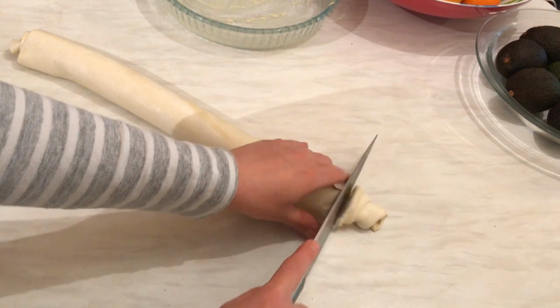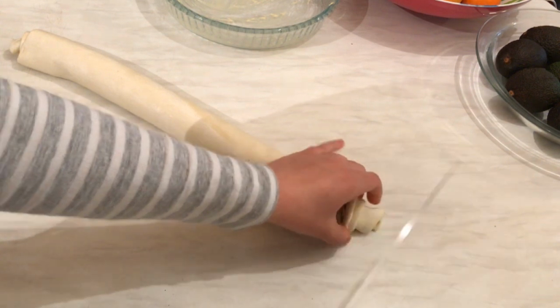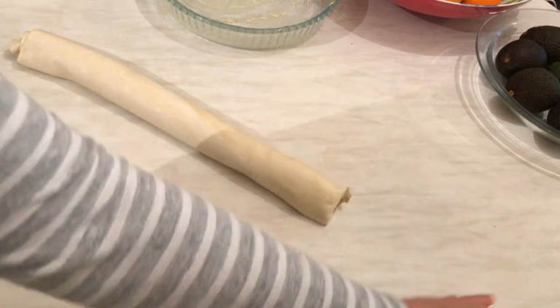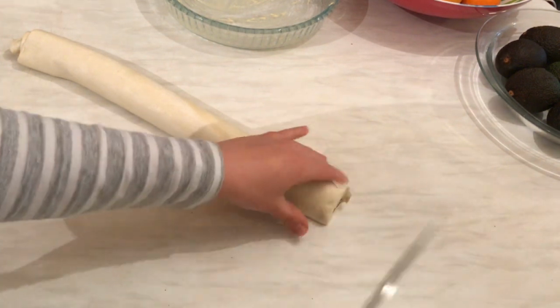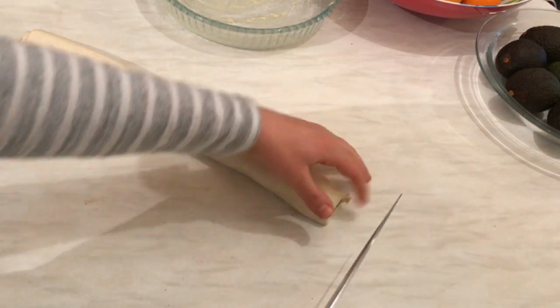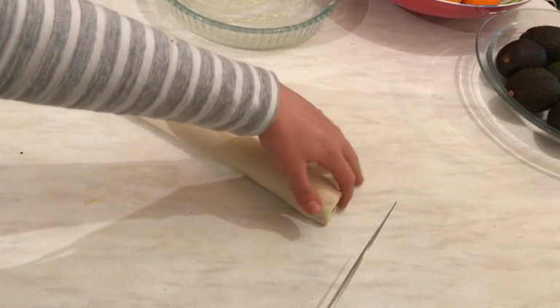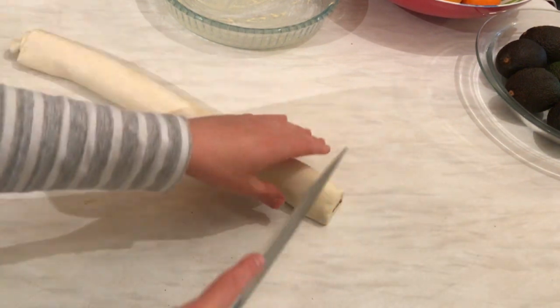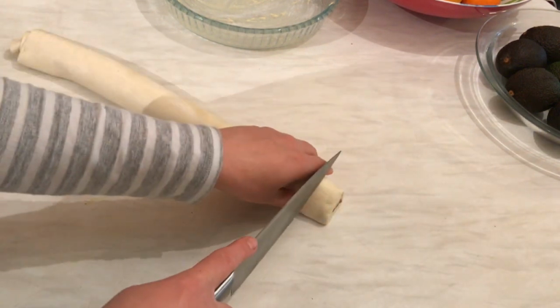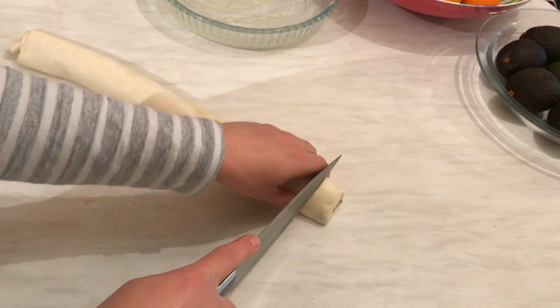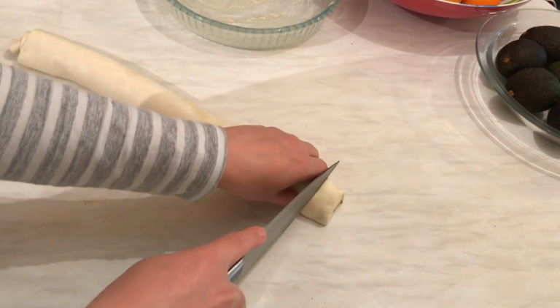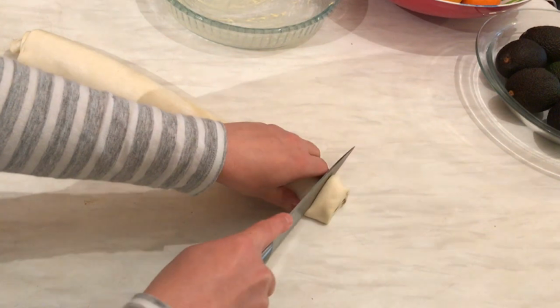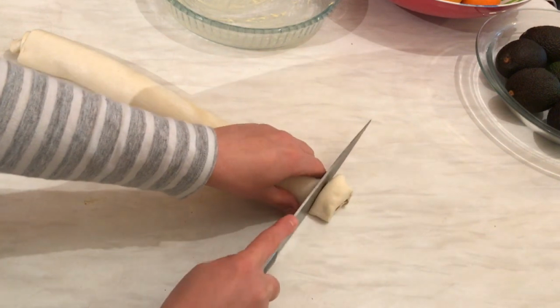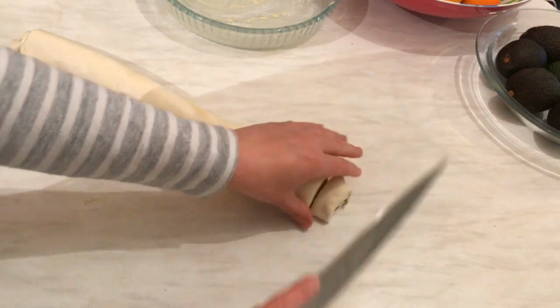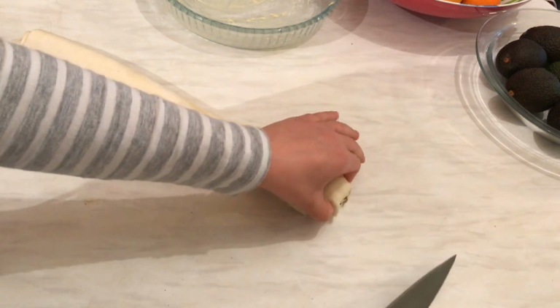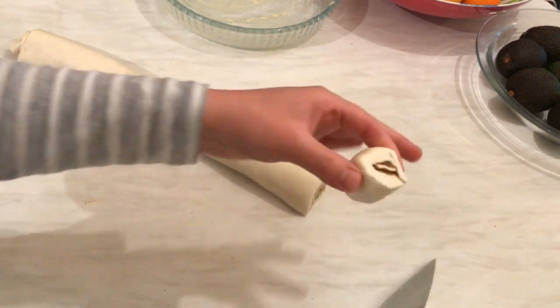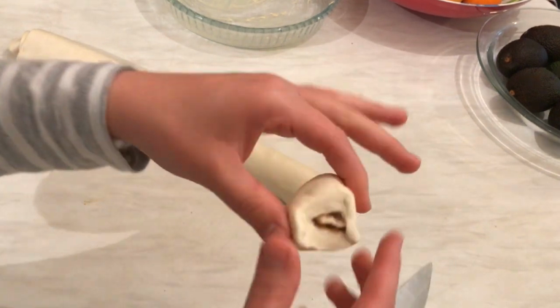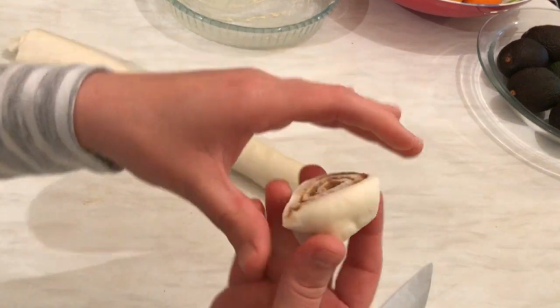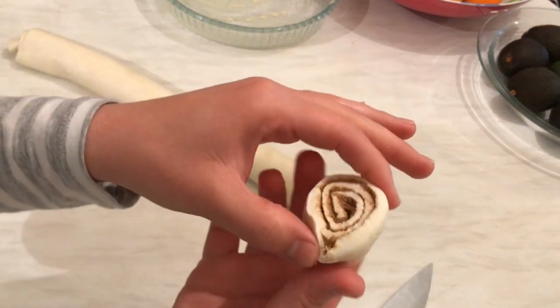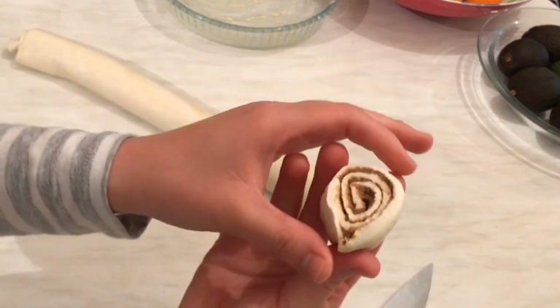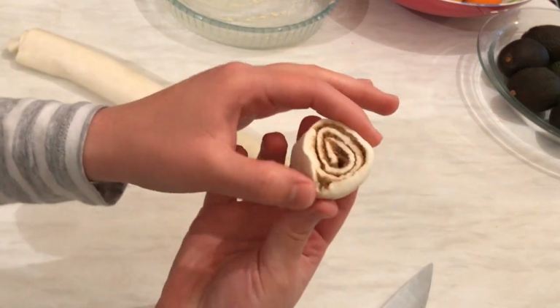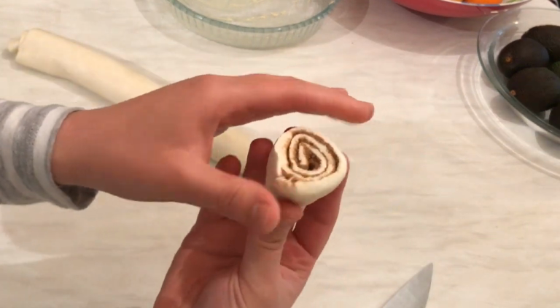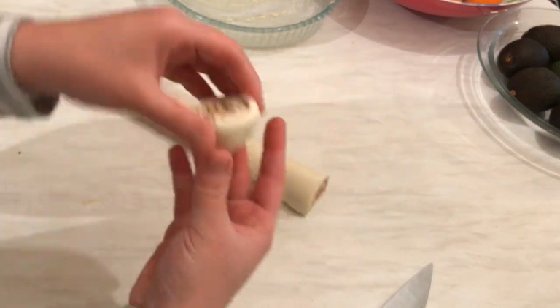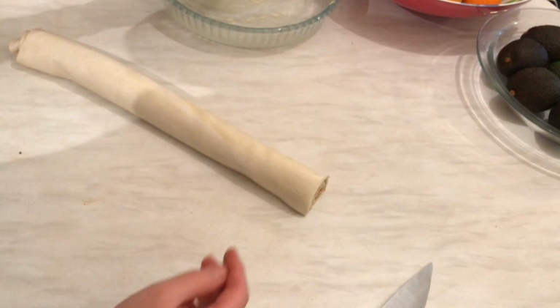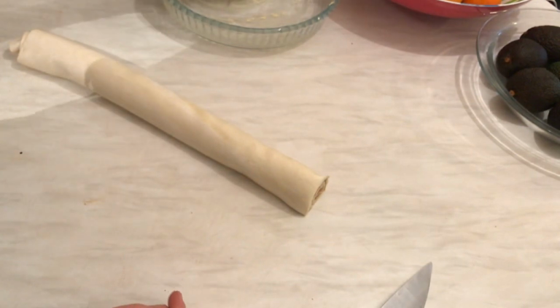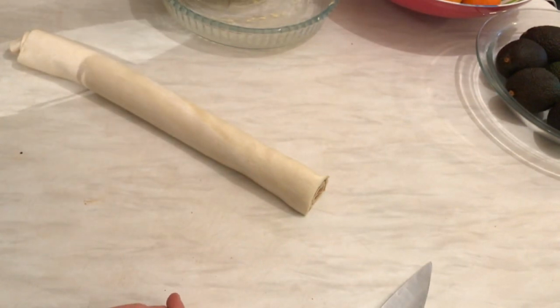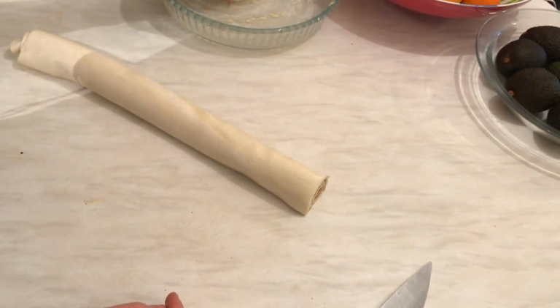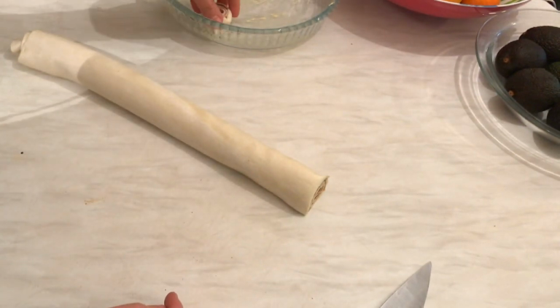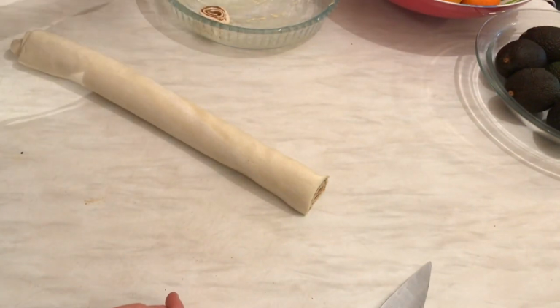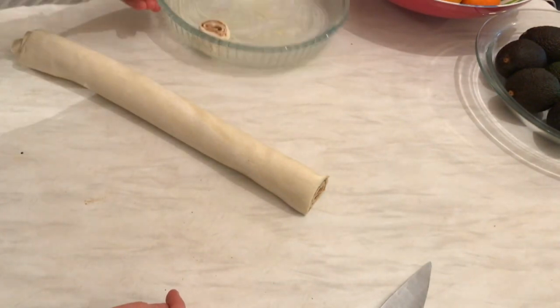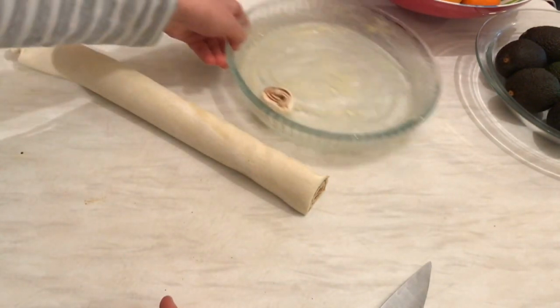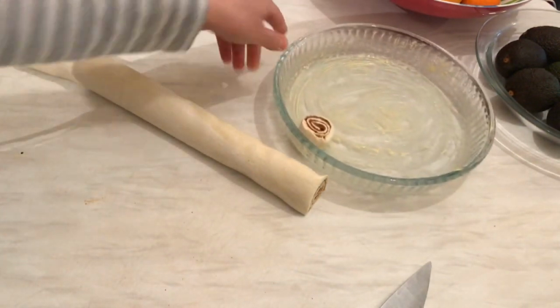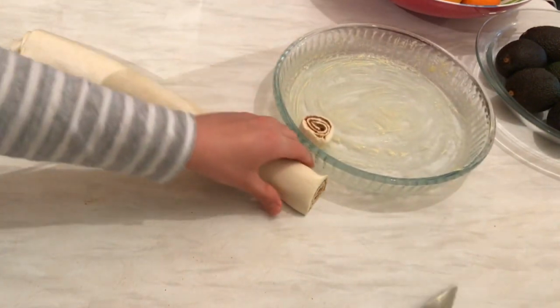I'm going to make them small — I don't want them to be big — and start putting them in the casserole.